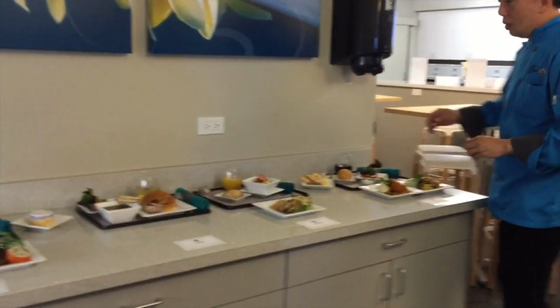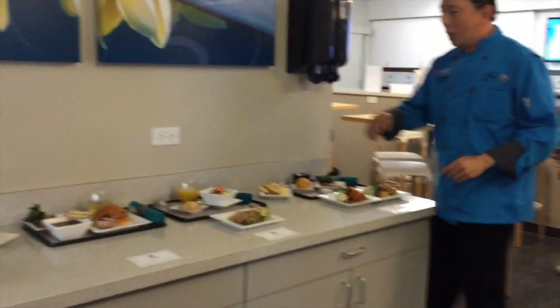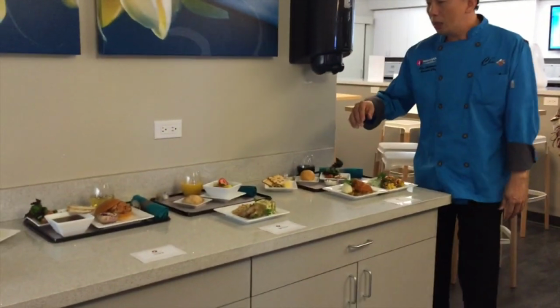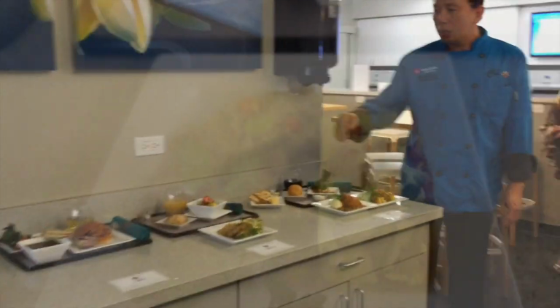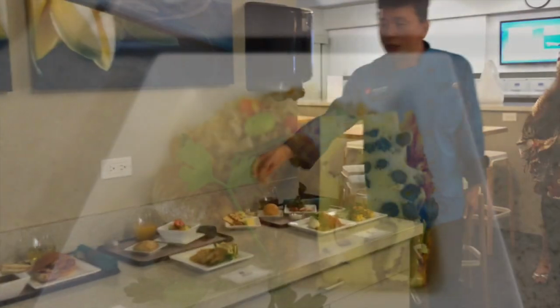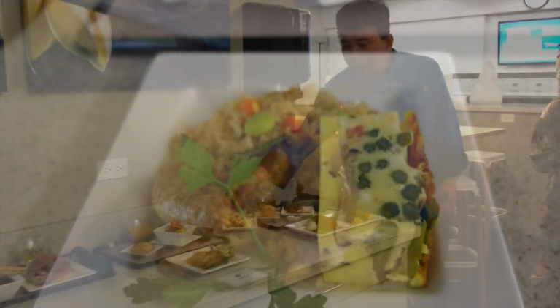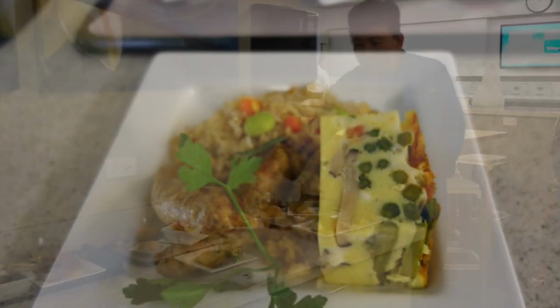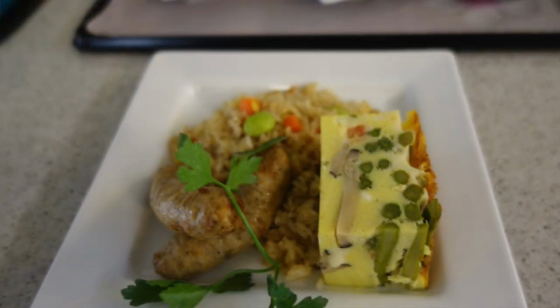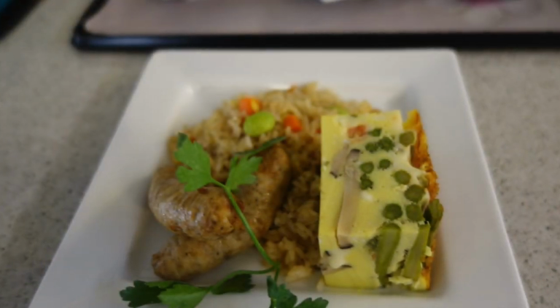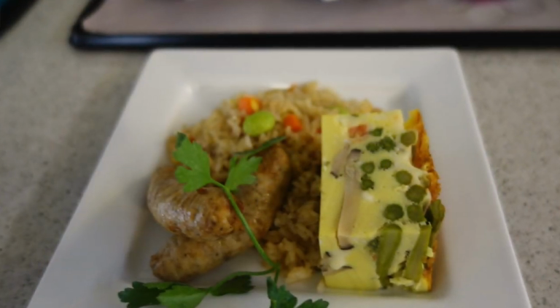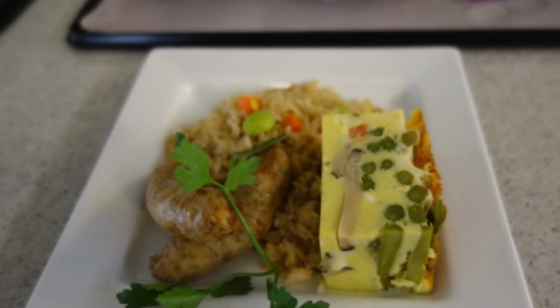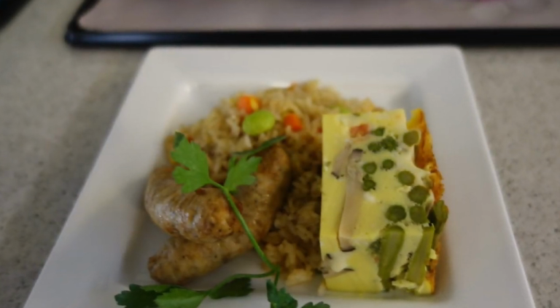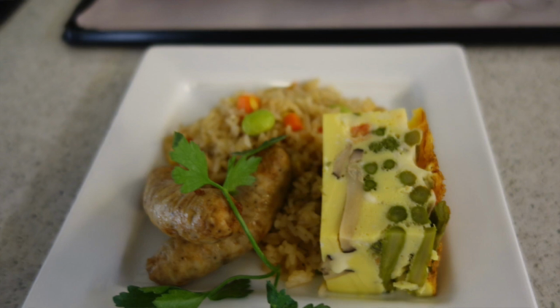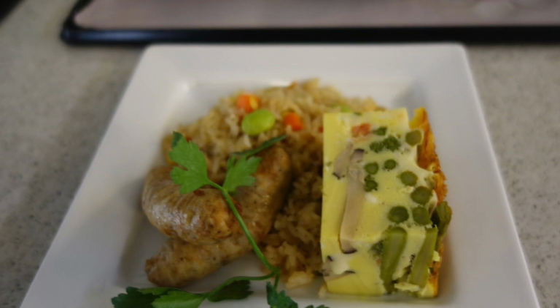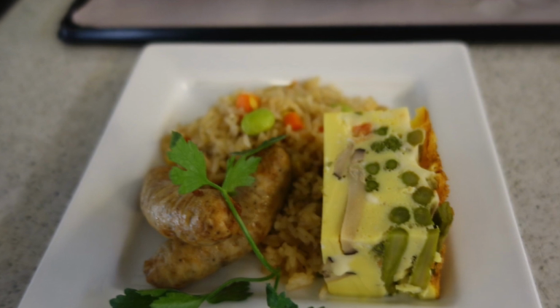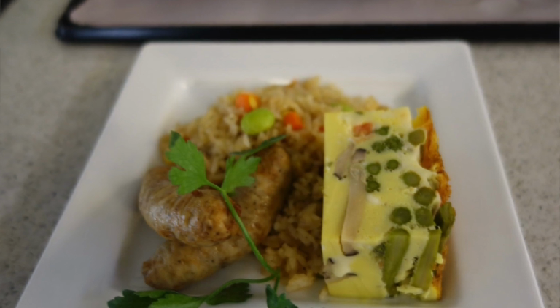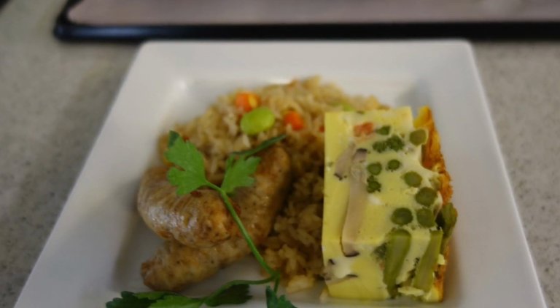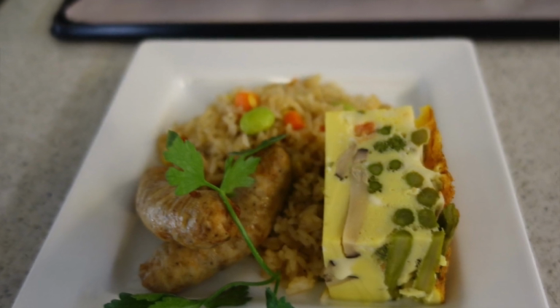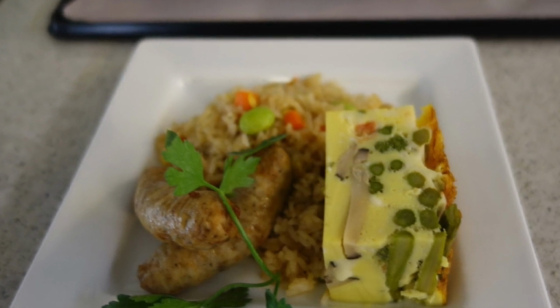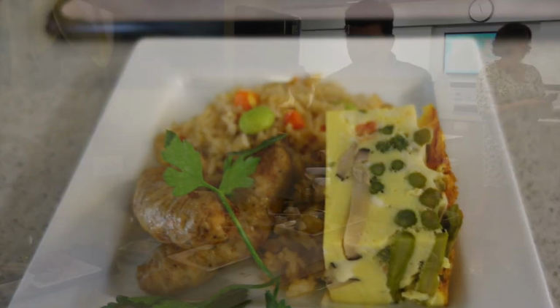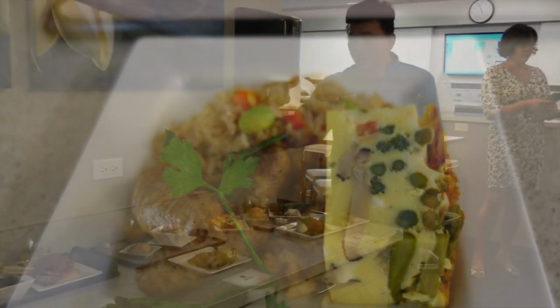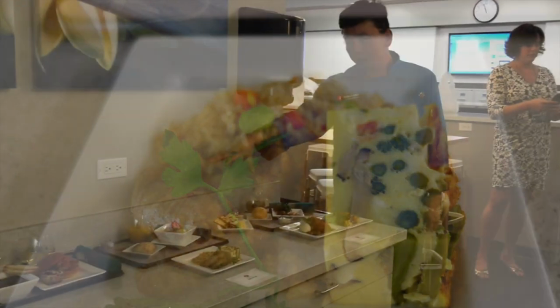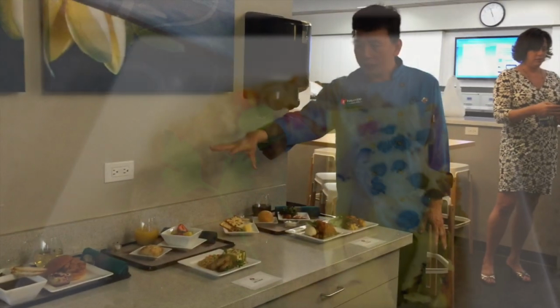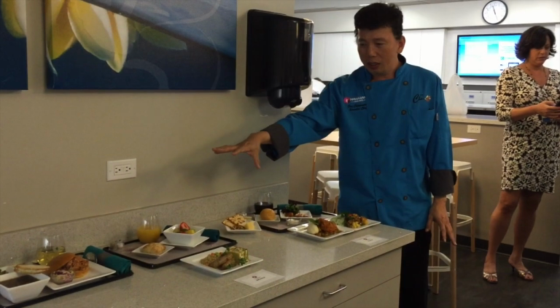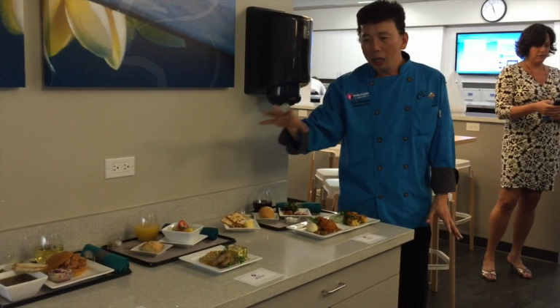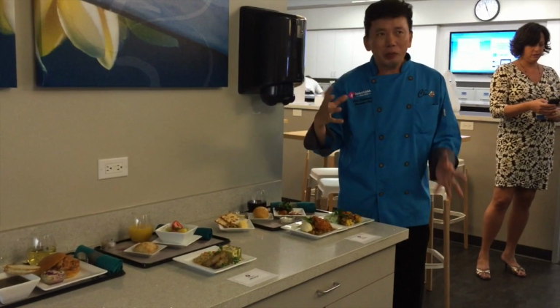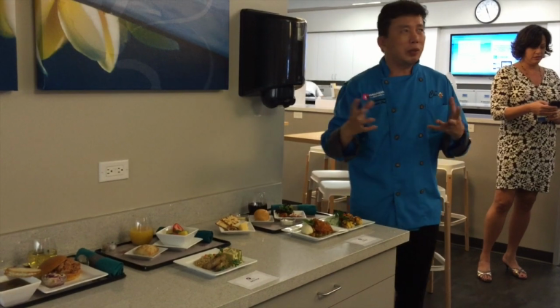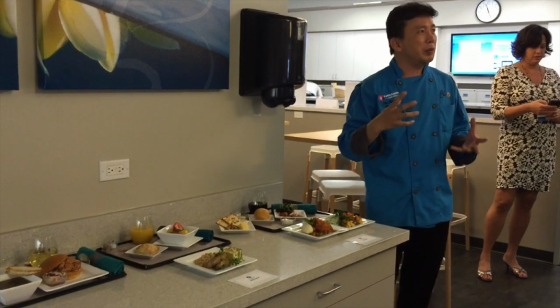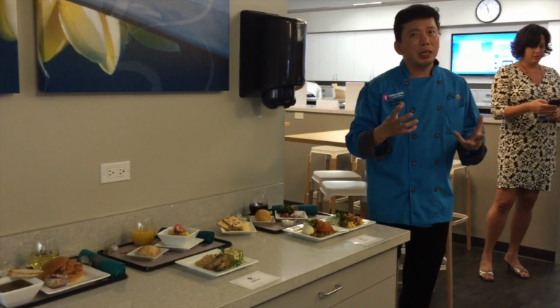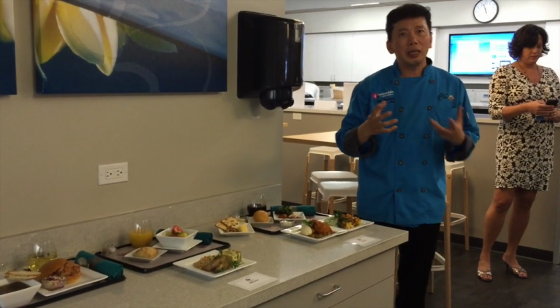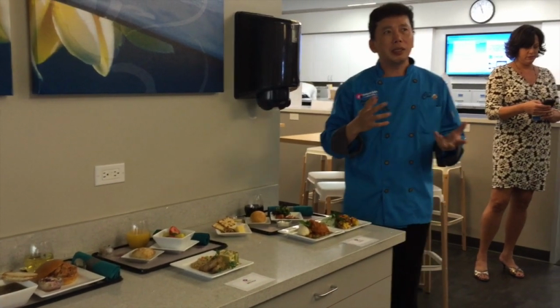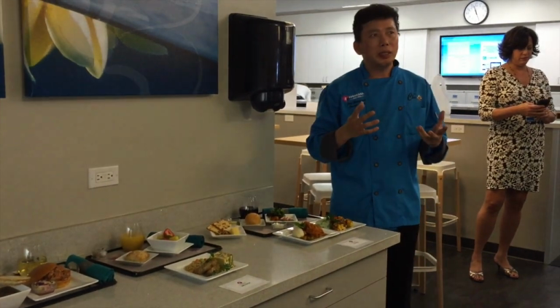So we have a Hawaiian-style fried rice with edamame, asparagus, mushroom, and chicken sausage, along with fresh fruit and Danish. Breakfast we do a little bit lighter than the lunch and dinner.